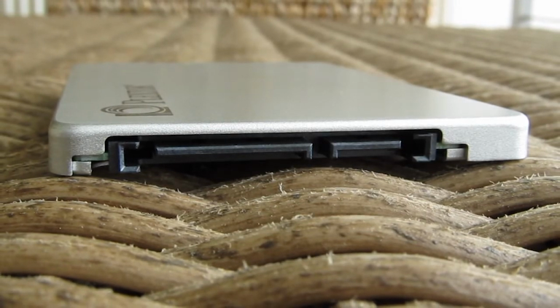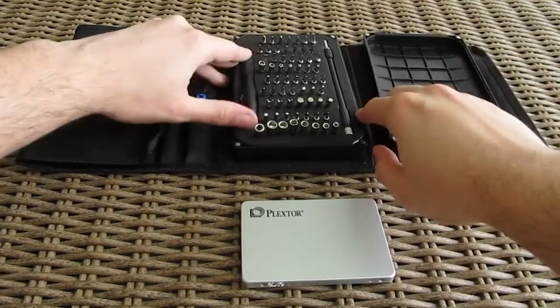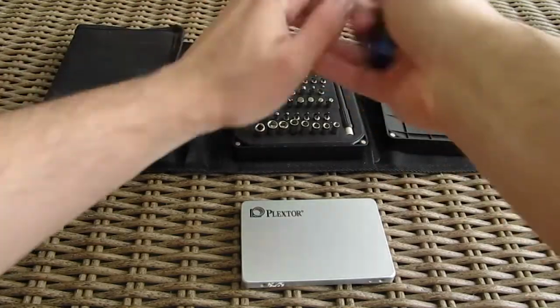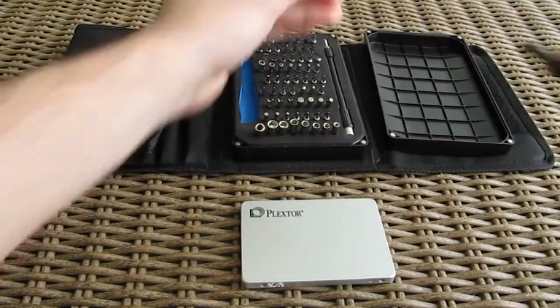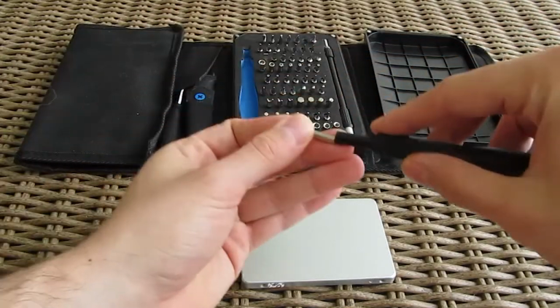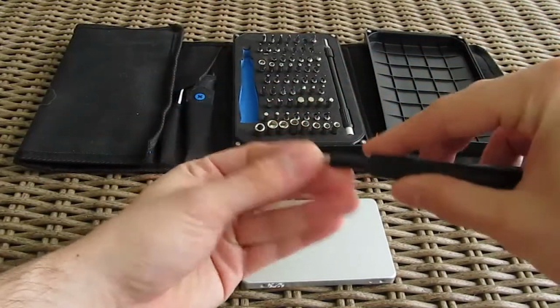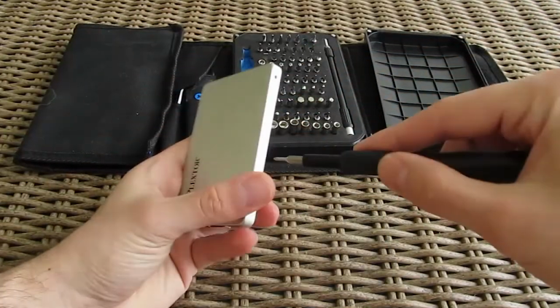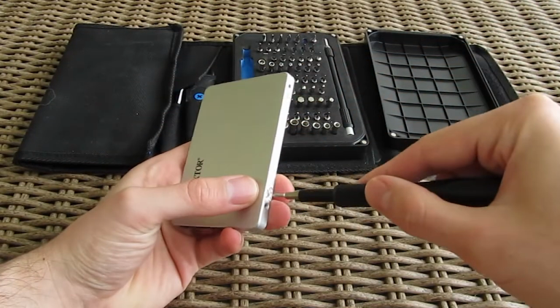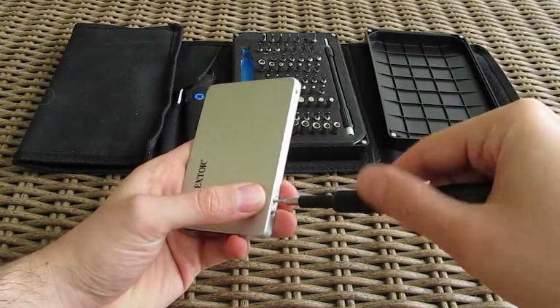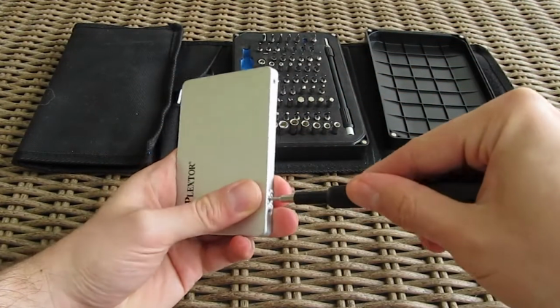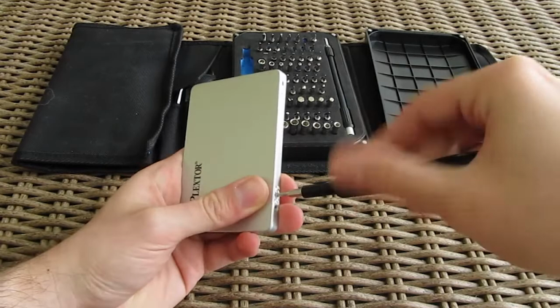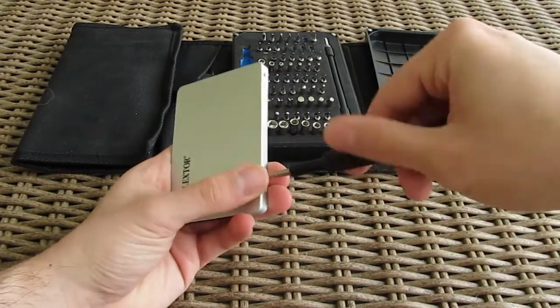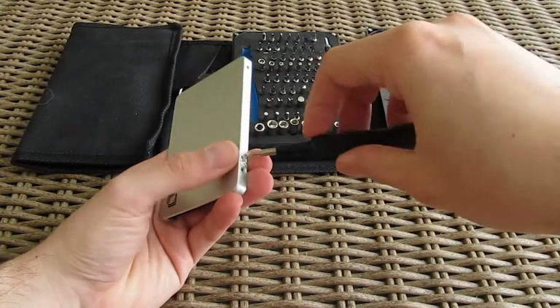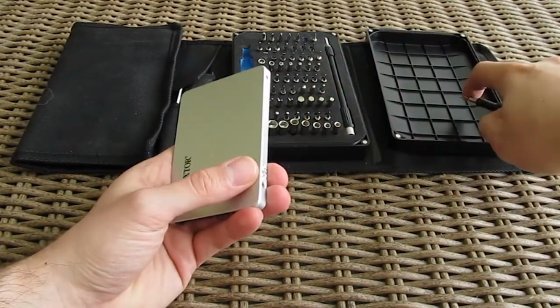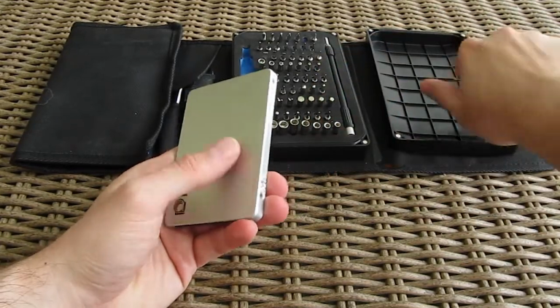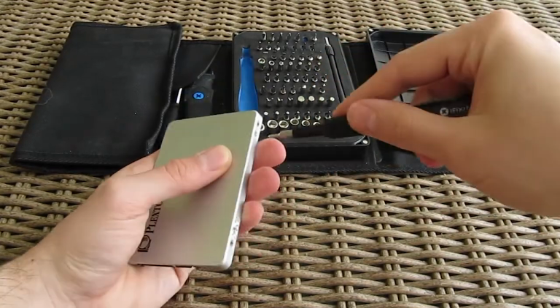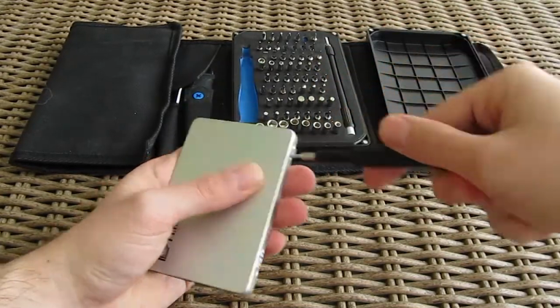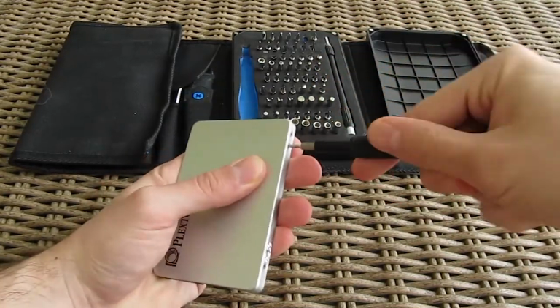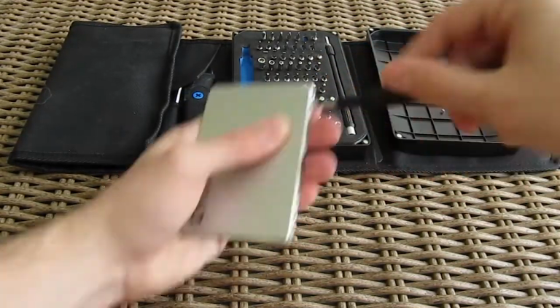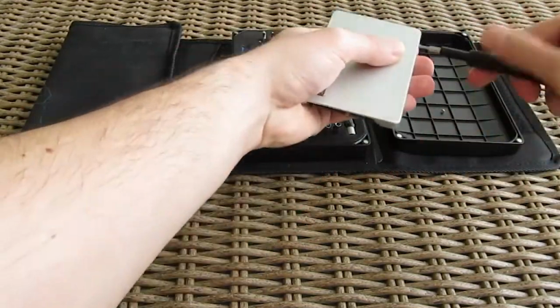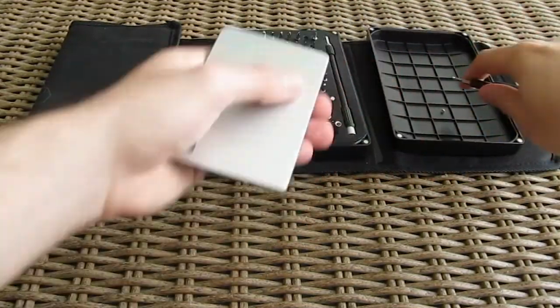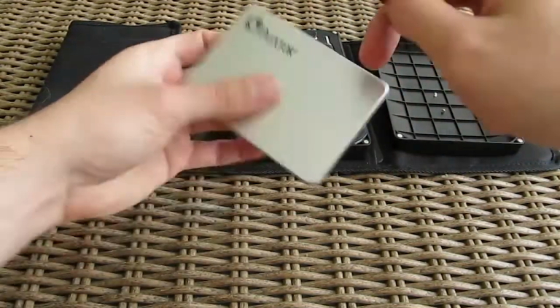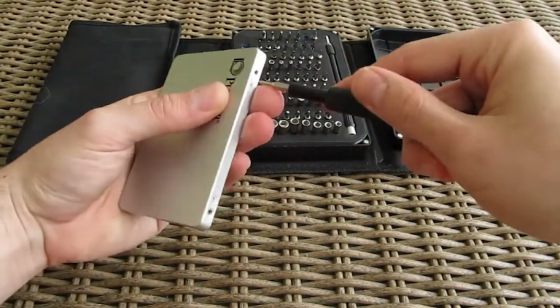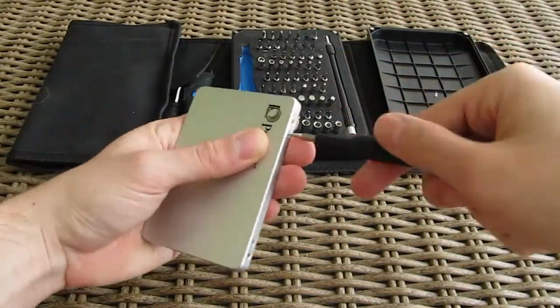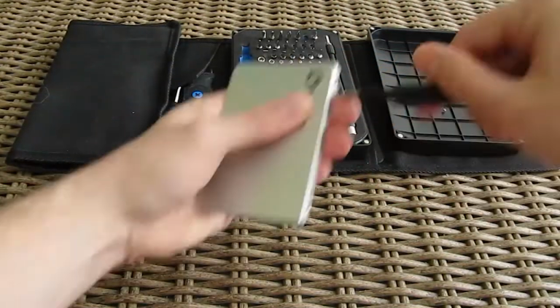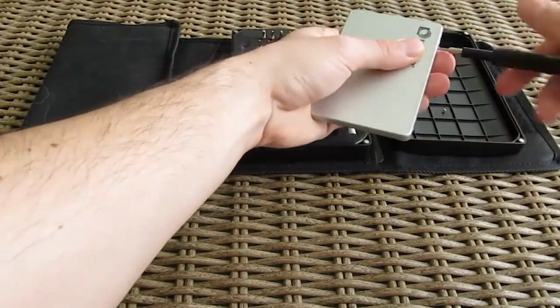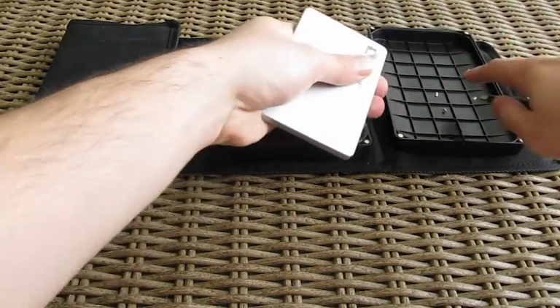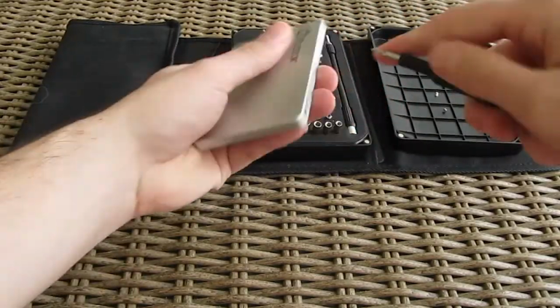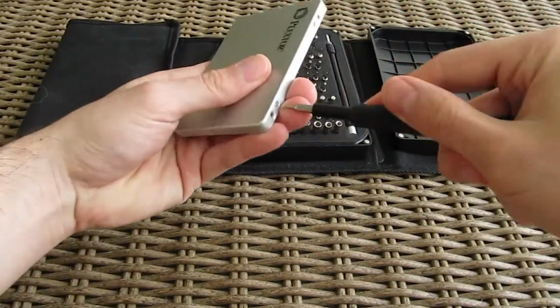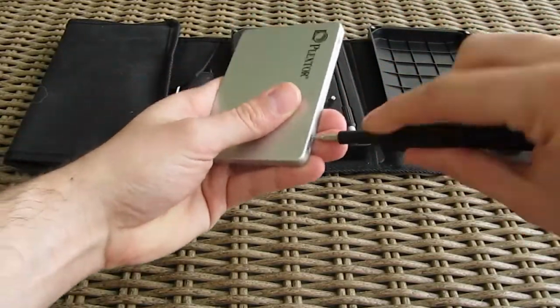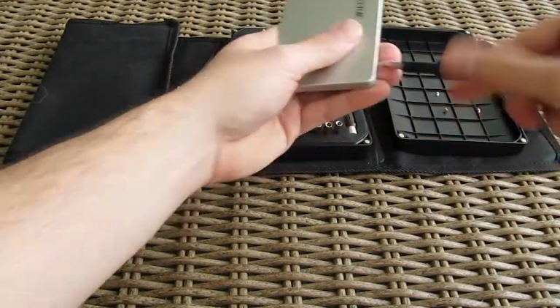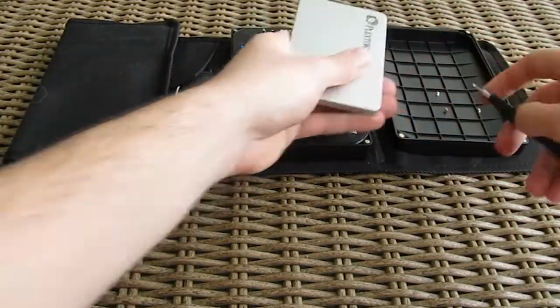Since the outside is pretty standard looking, I decided to take a peek inside the Plextor M7V to see what it carries hardware-wise. Just a short disclaimer: don't do this if you want to keep your warranty.